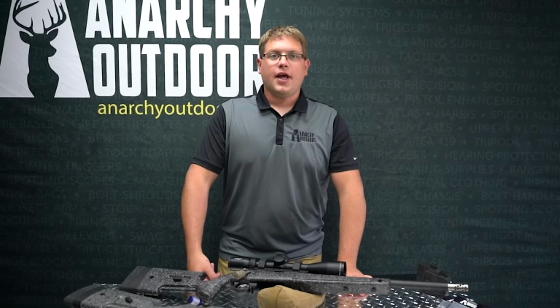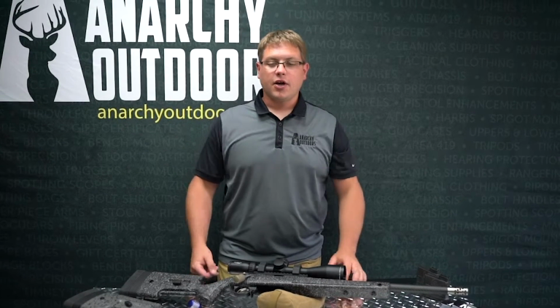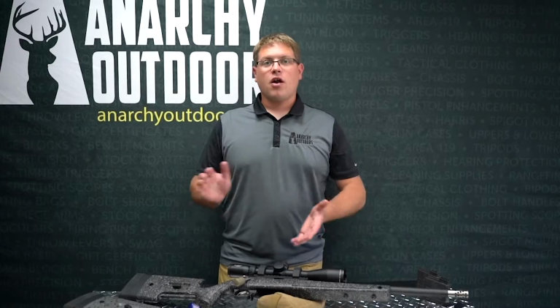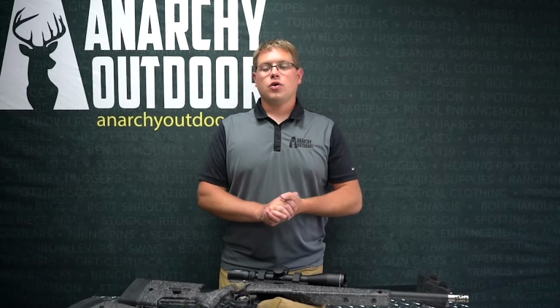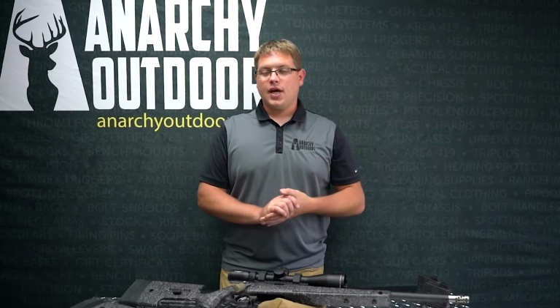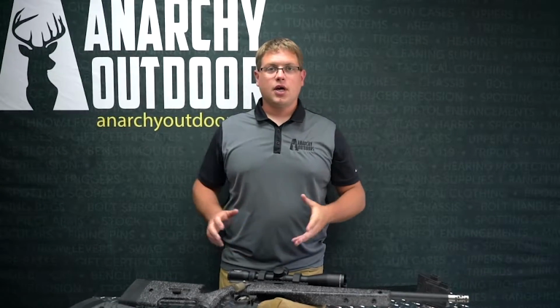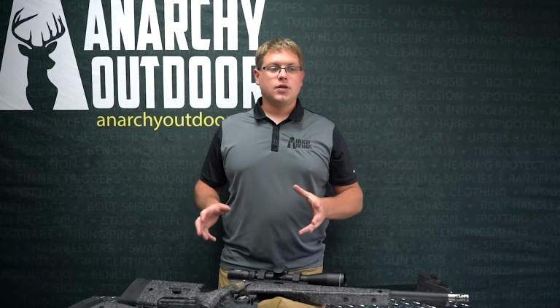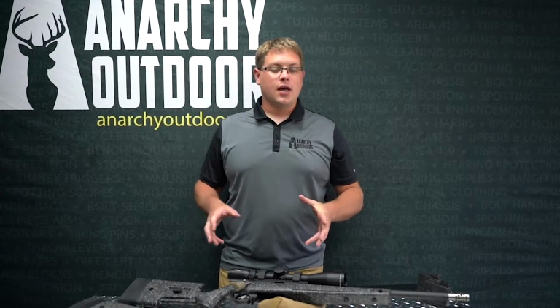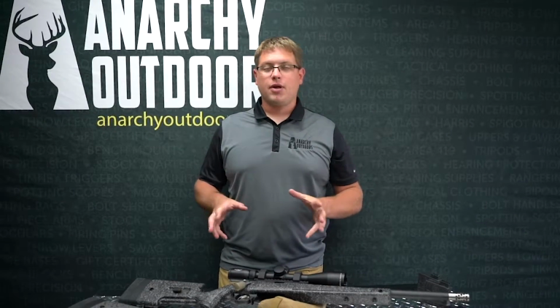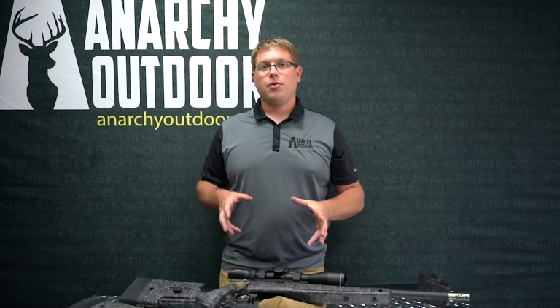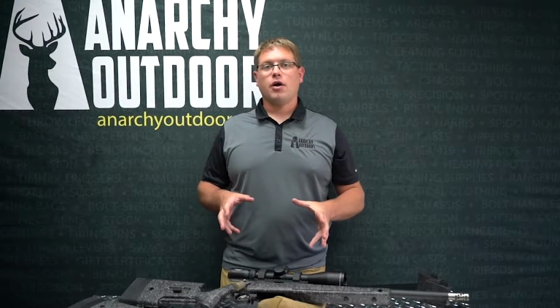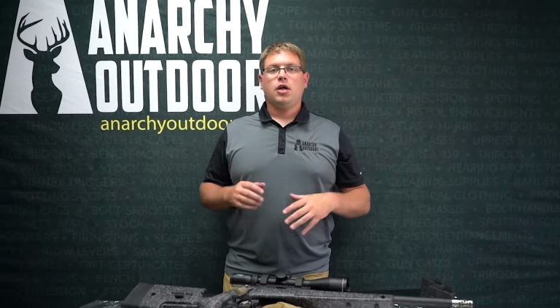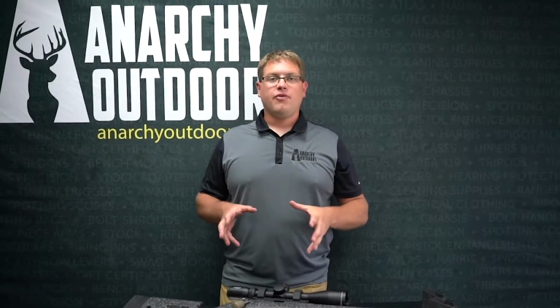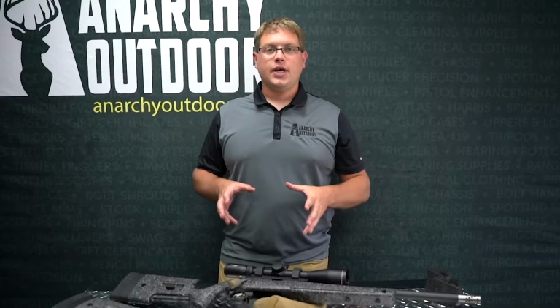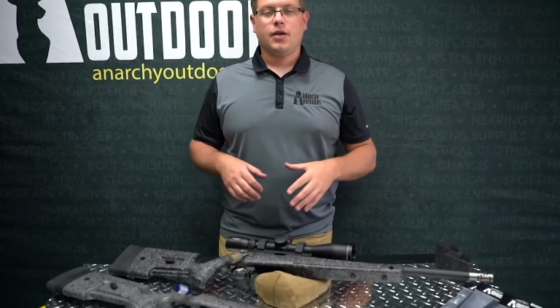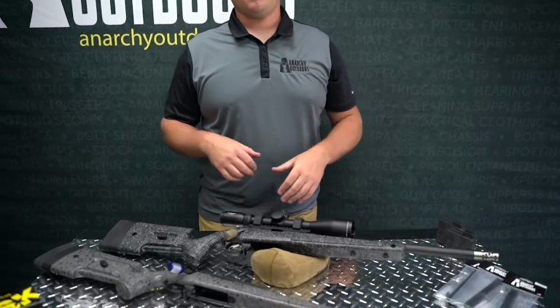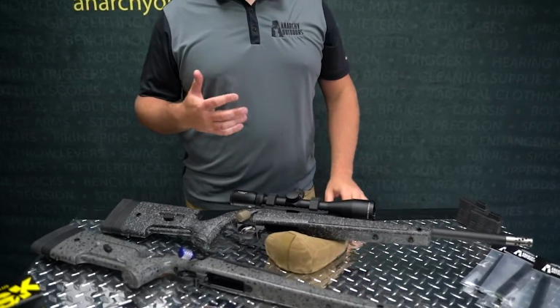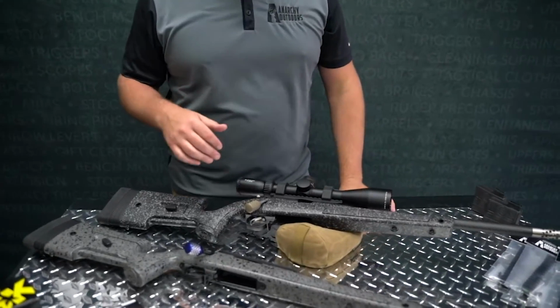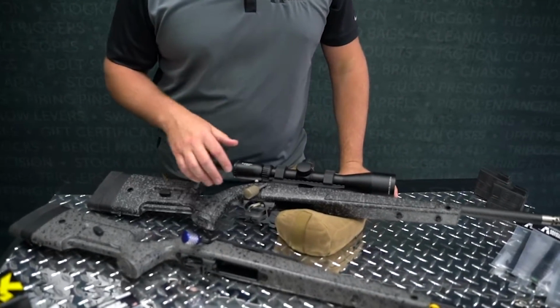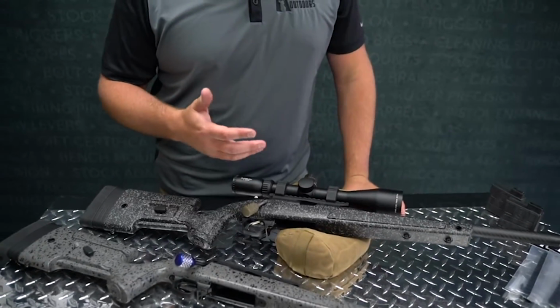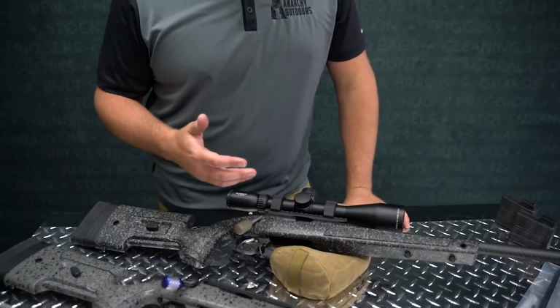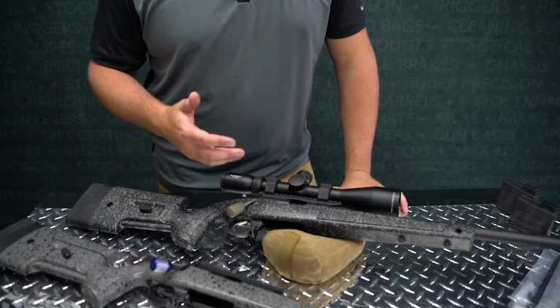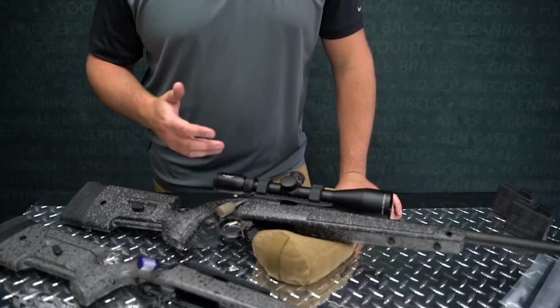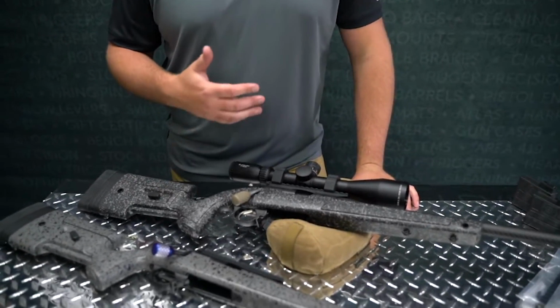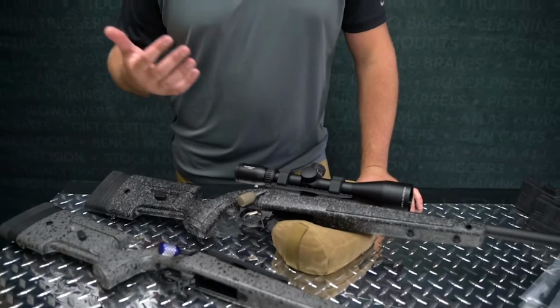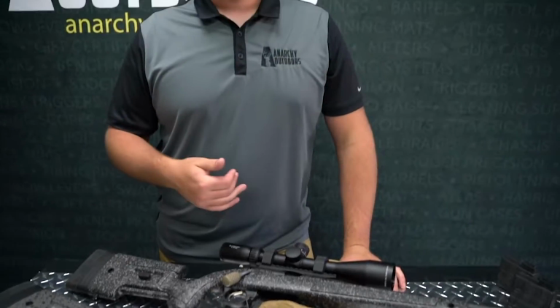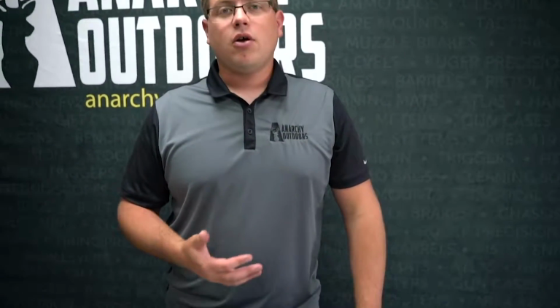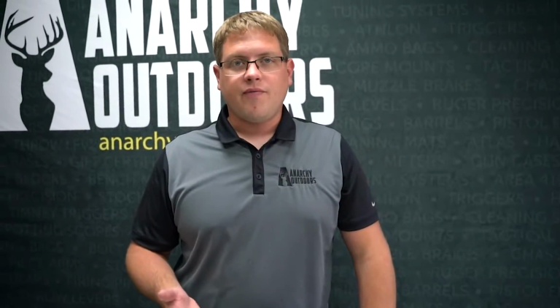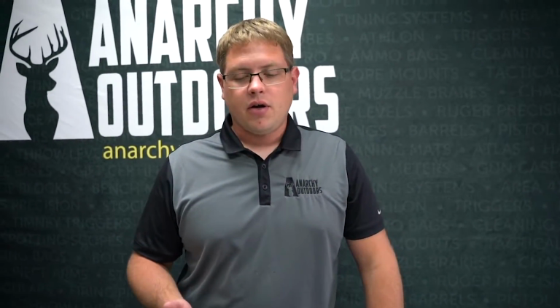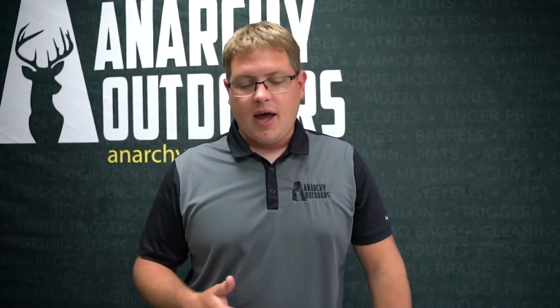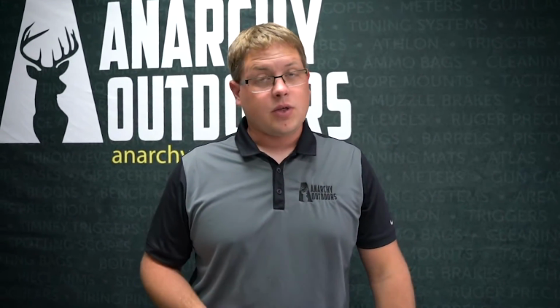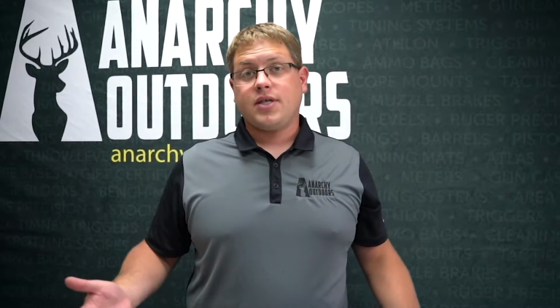Hey guys, Aaron here with Anarchy Outdoors. We're excited to talk to you today a little bit about the Begara B14. If you've watched some of our other videos, we've talked about 2020 being the year of the rimfire, and that's what we're seeing.